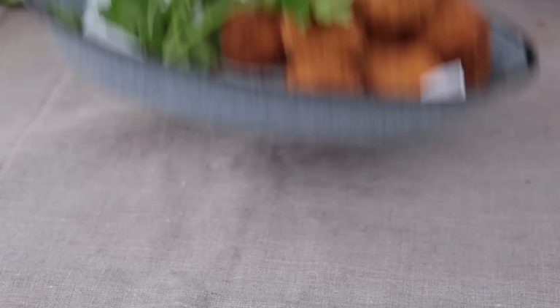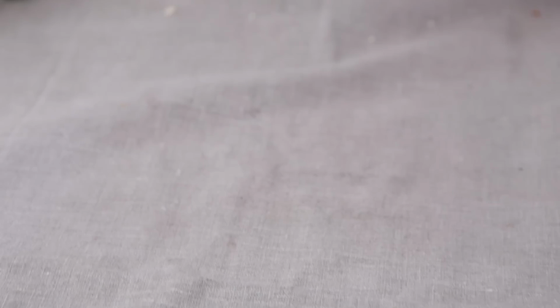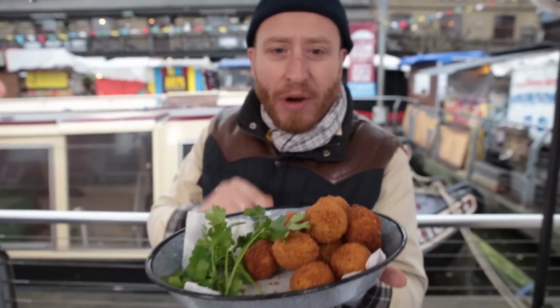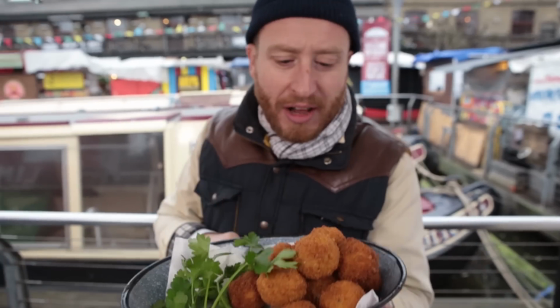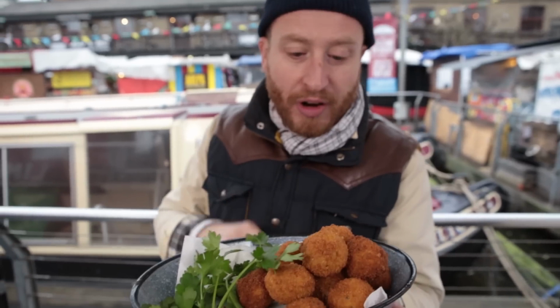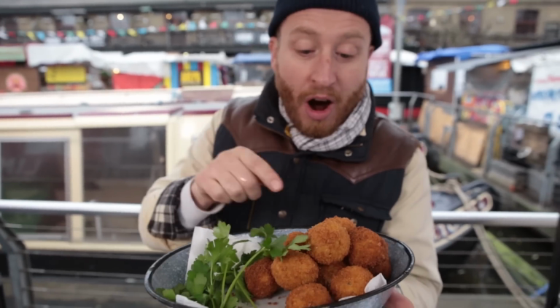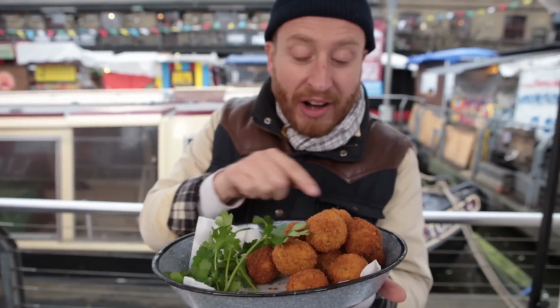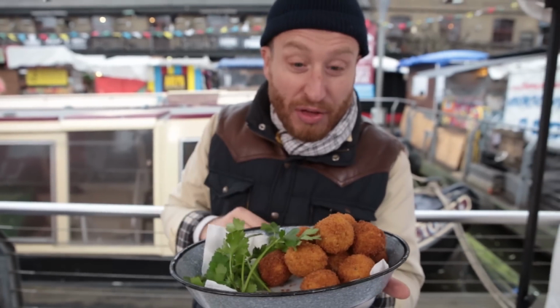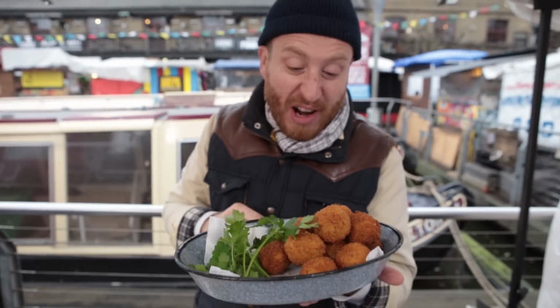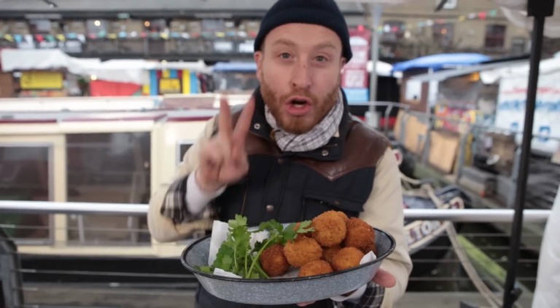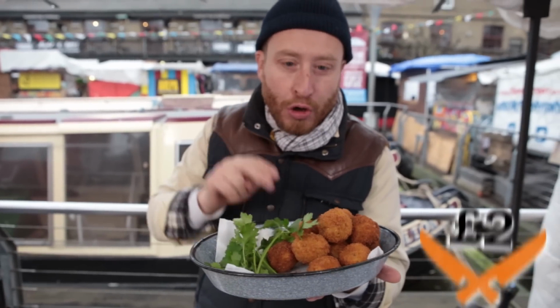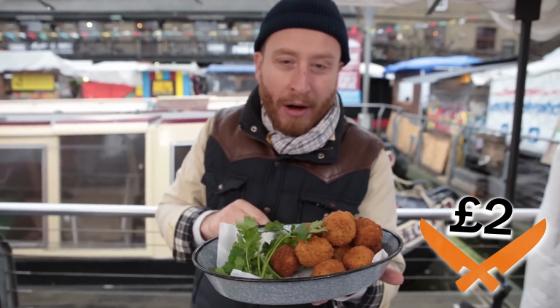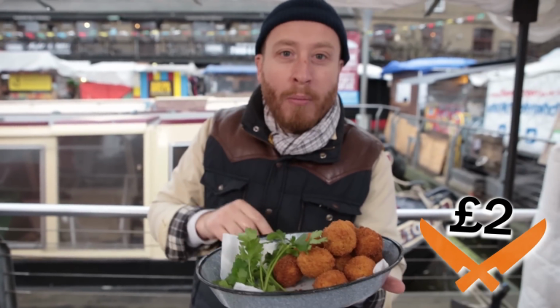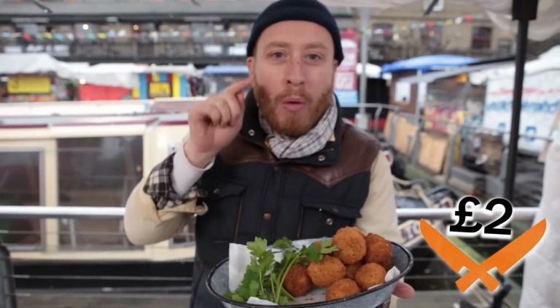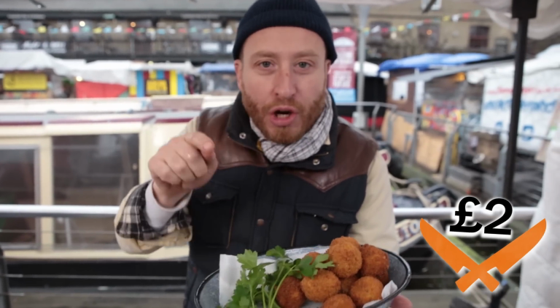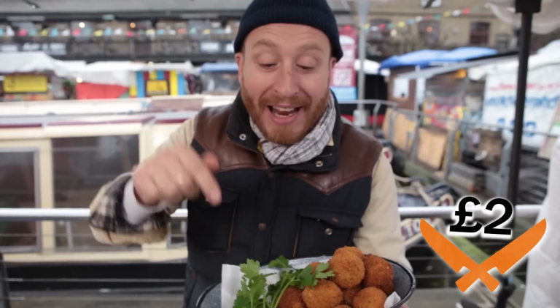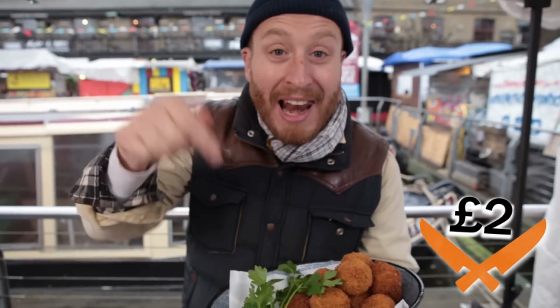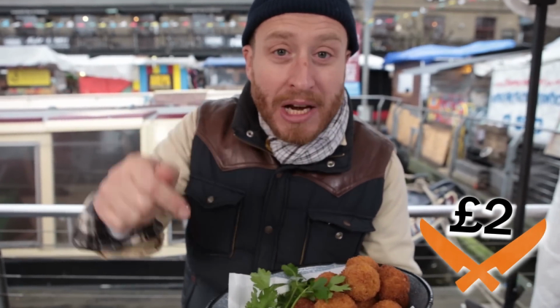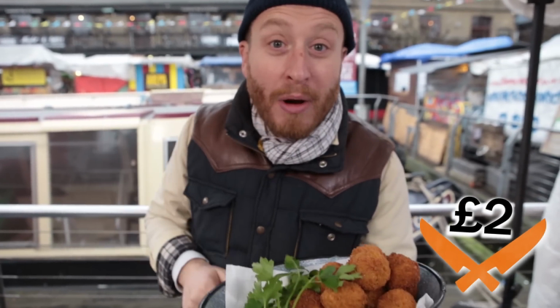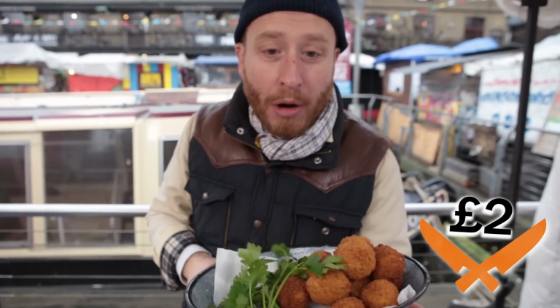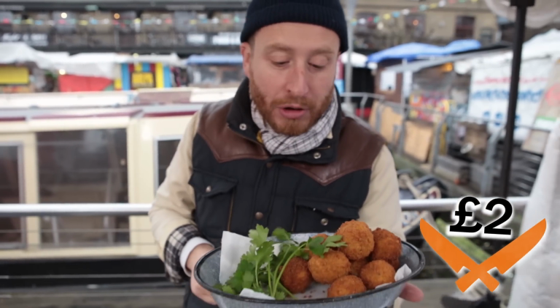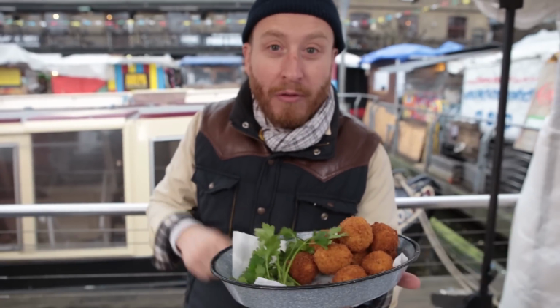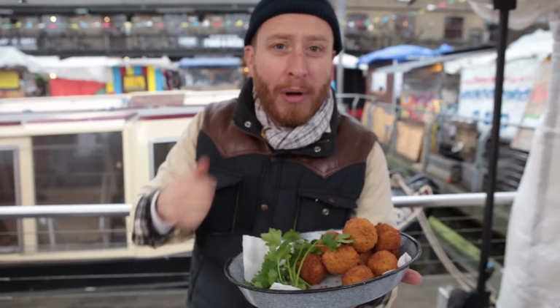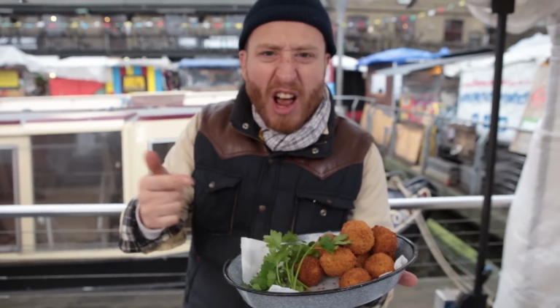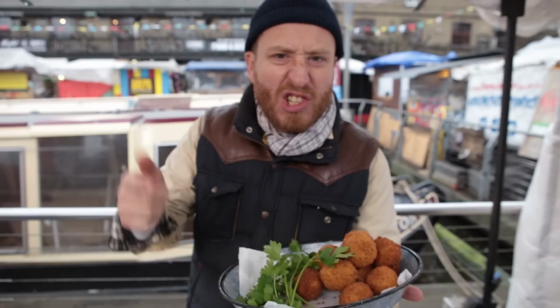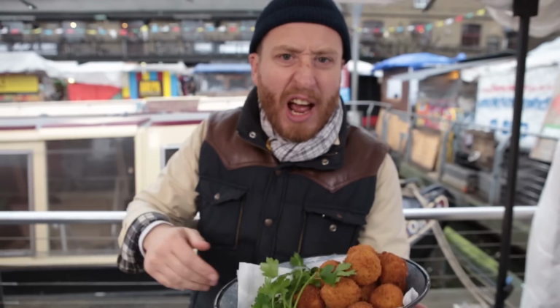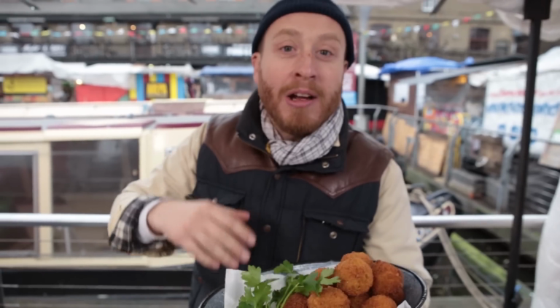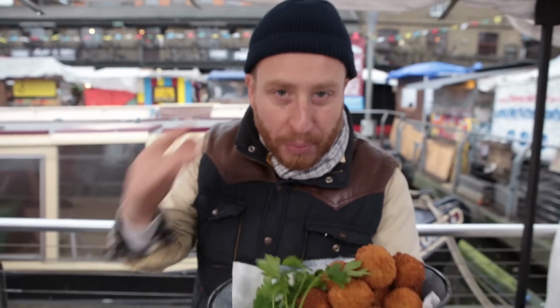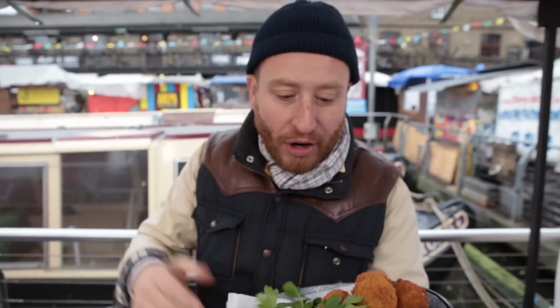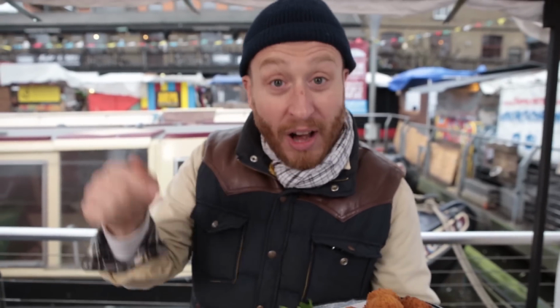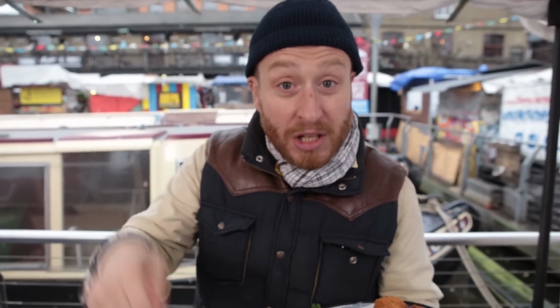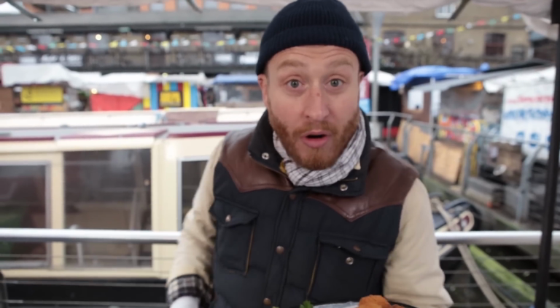These guys are ready to hit the street. I reckon three for two pounds — but what would you pay? Let me know in the comment box below. And remember: like, share, spread the love and subscribe.